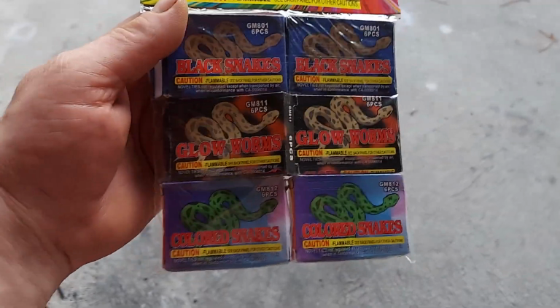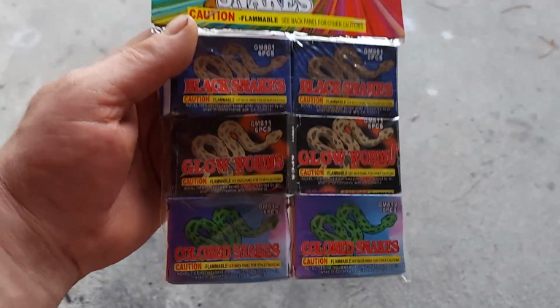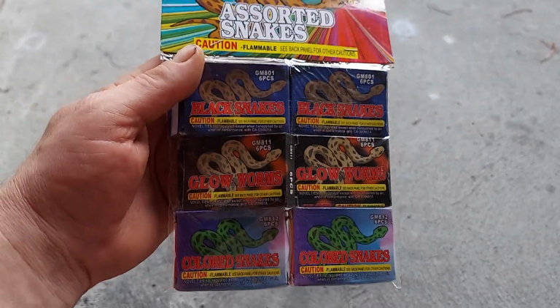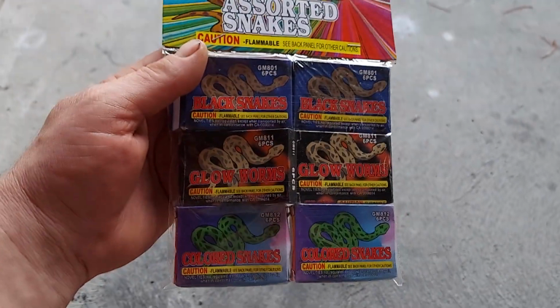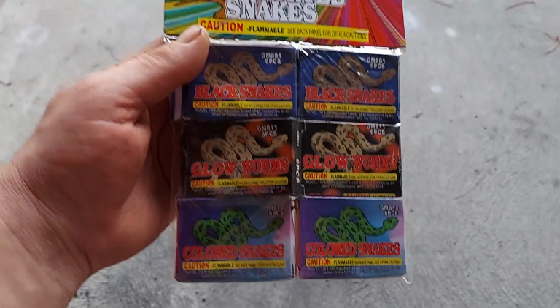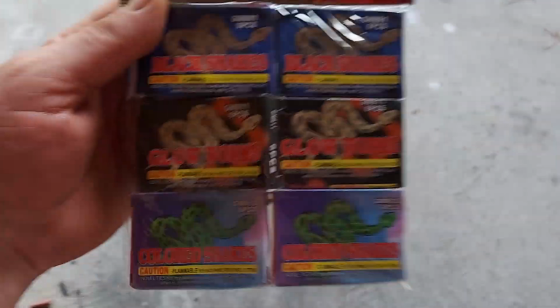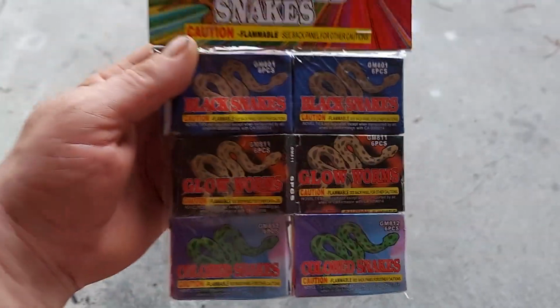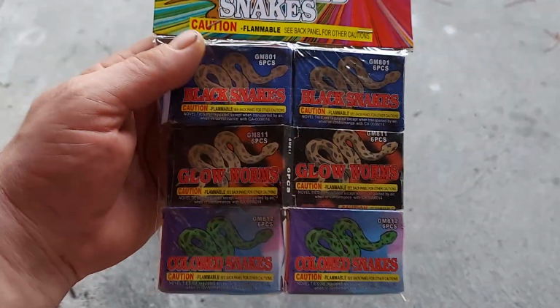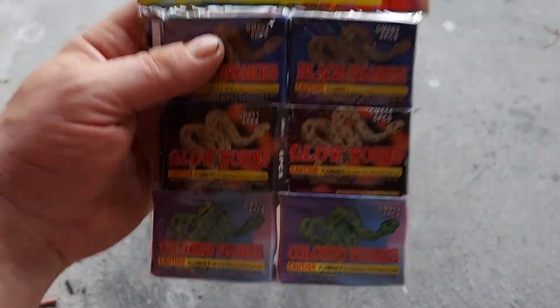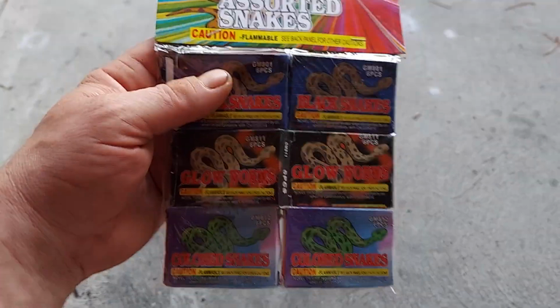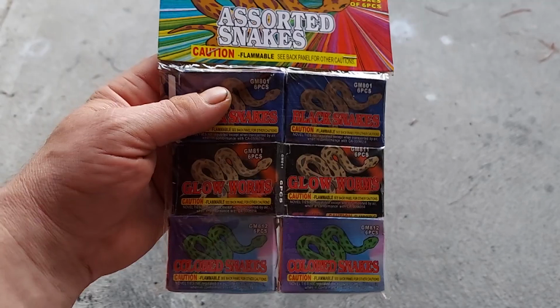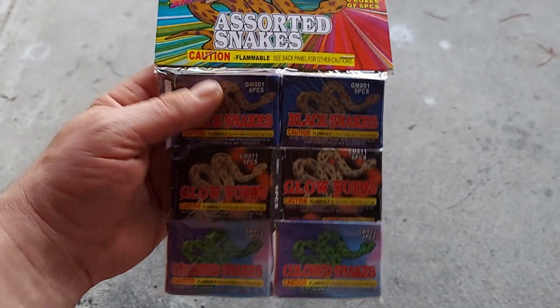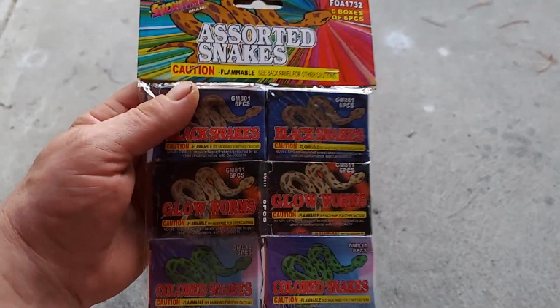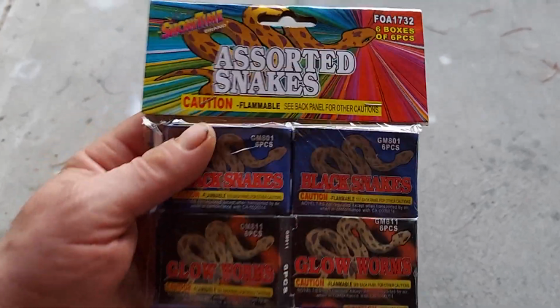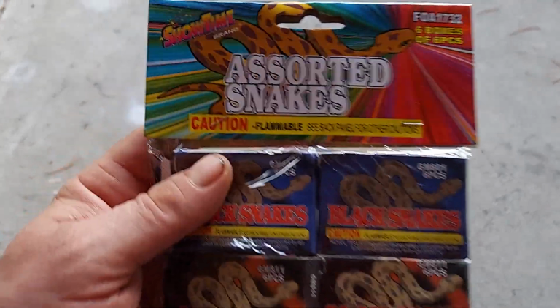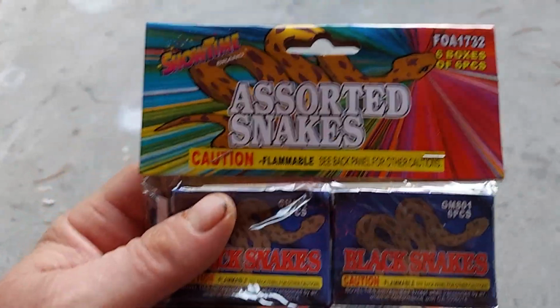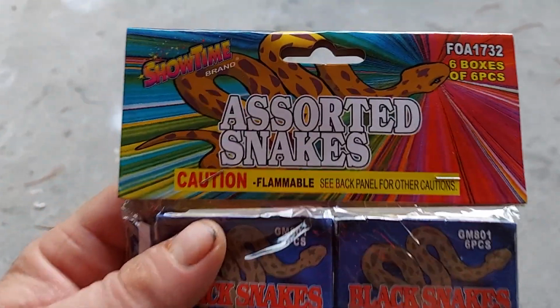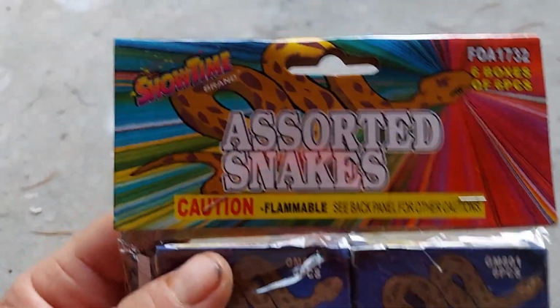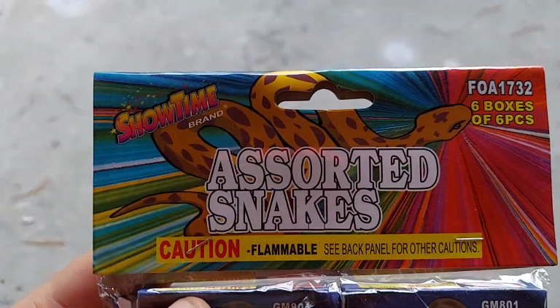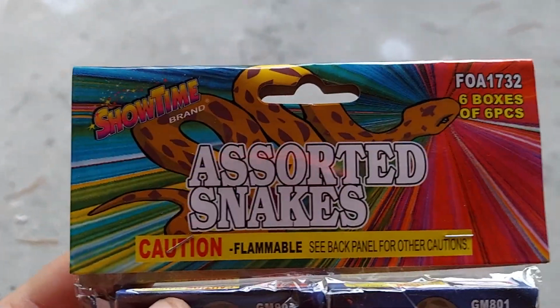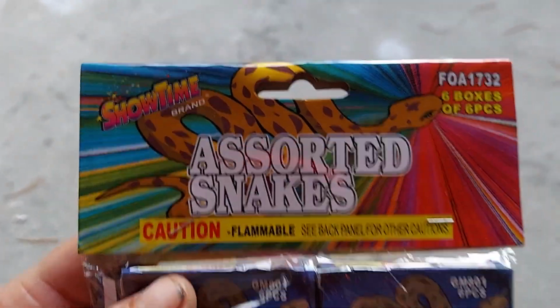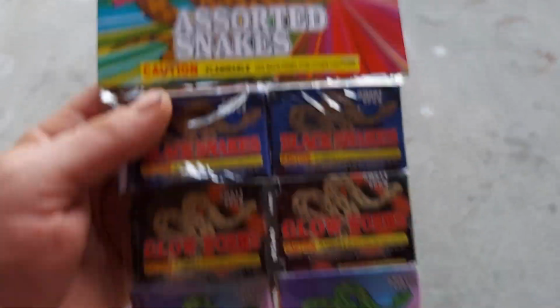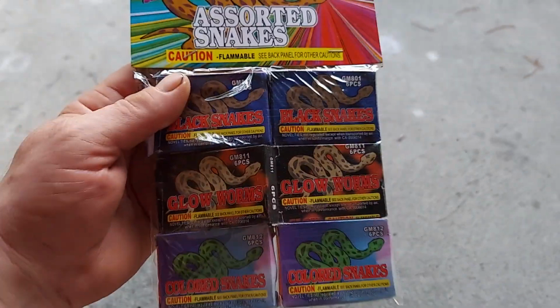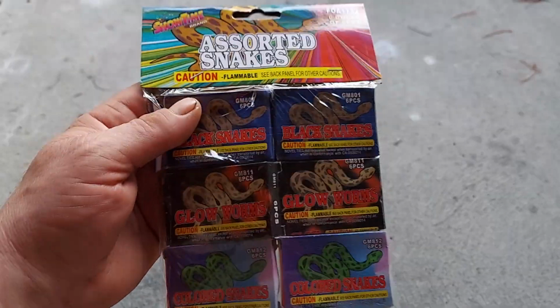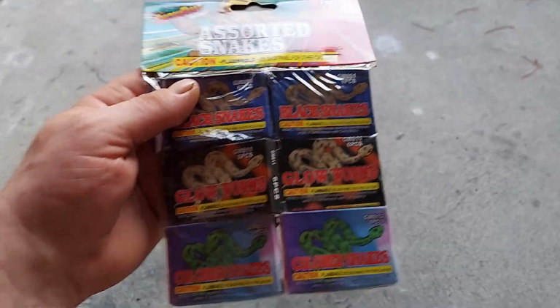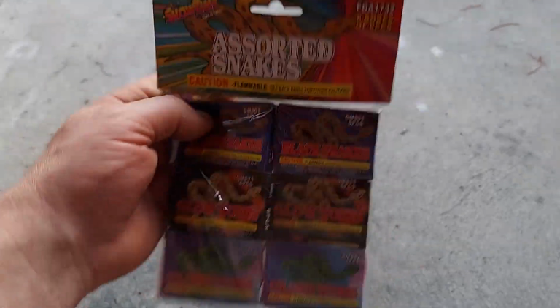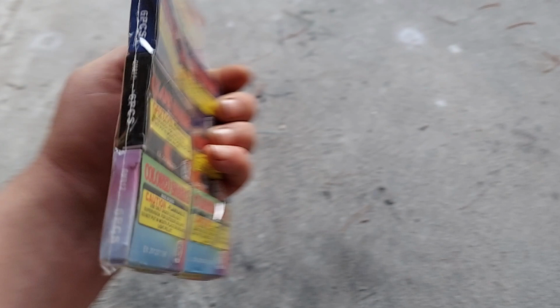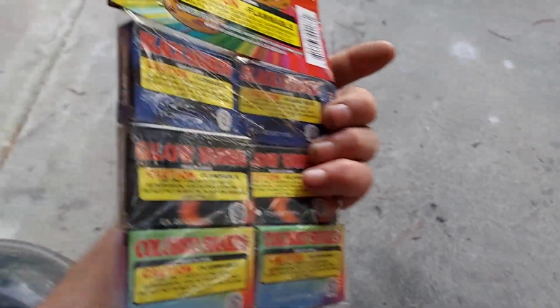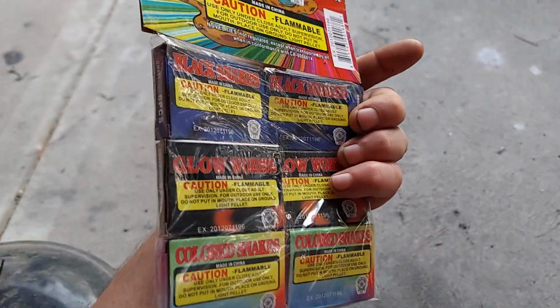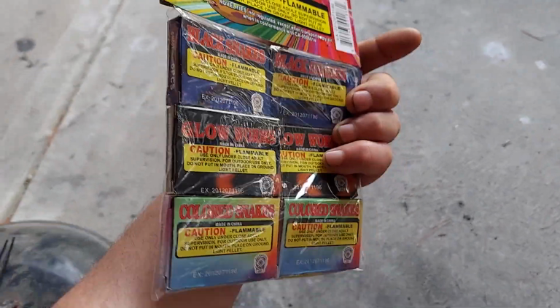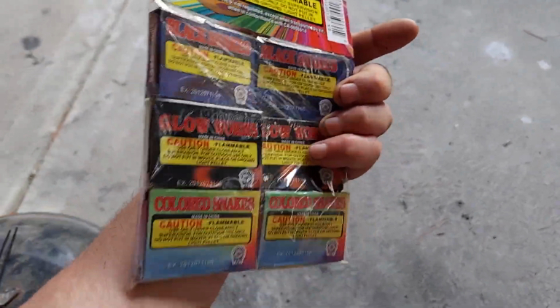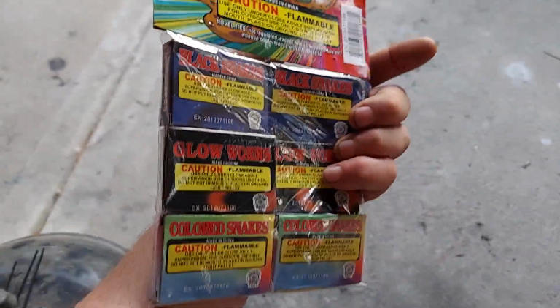These same ones used to be a dollar, now they're a dollar ninety-nine — double the price in just a couple of years. Crazy. Still not bad though. Two books, you can have a lot of fun with these.